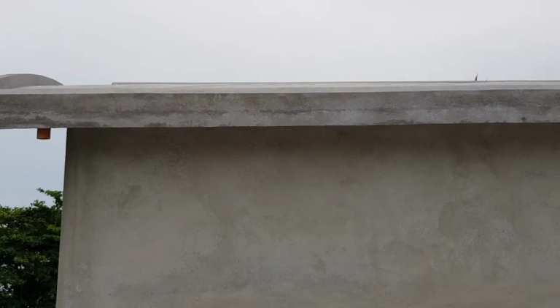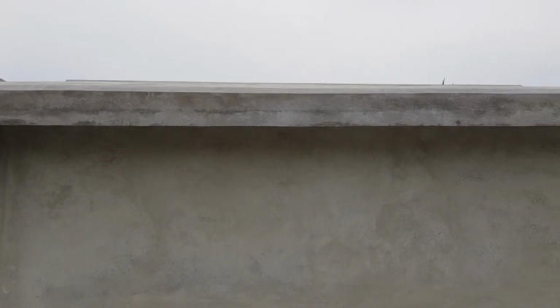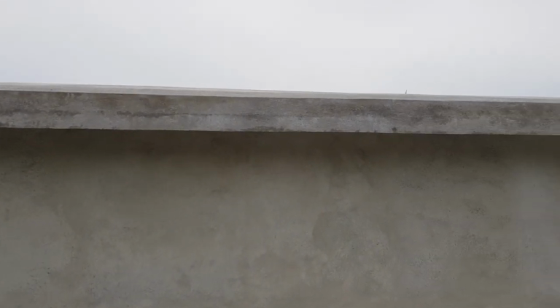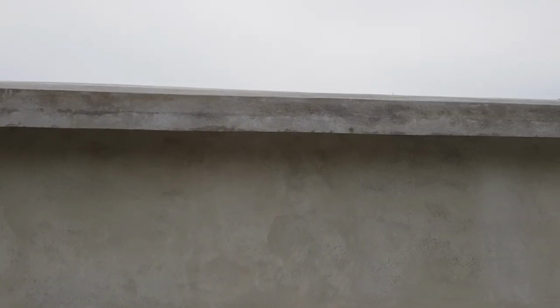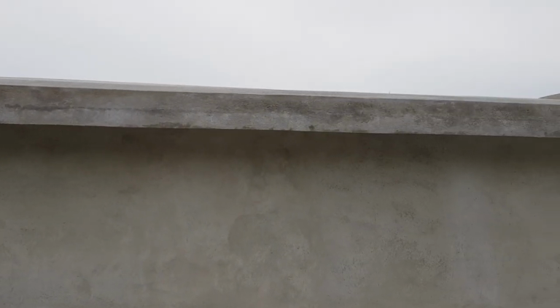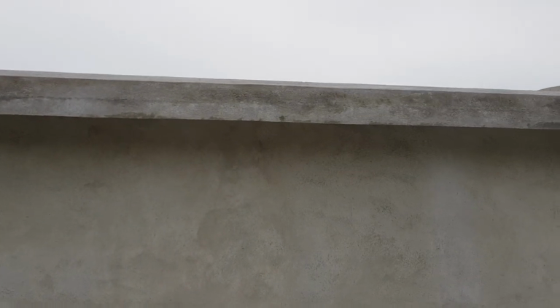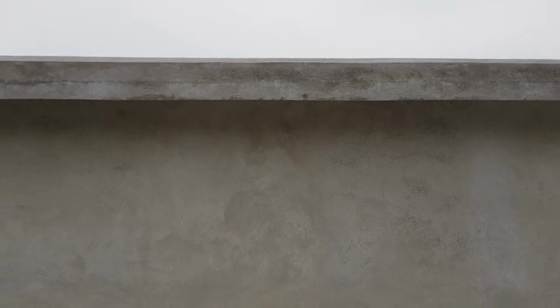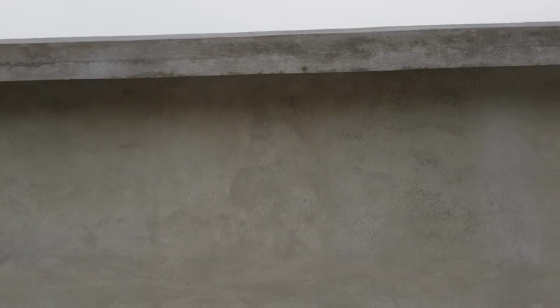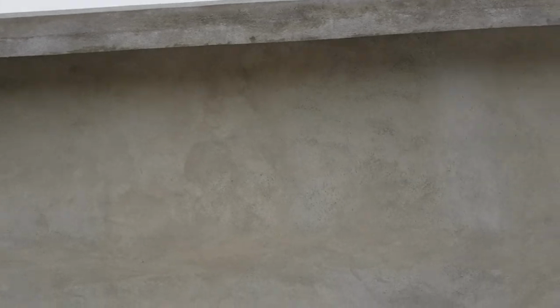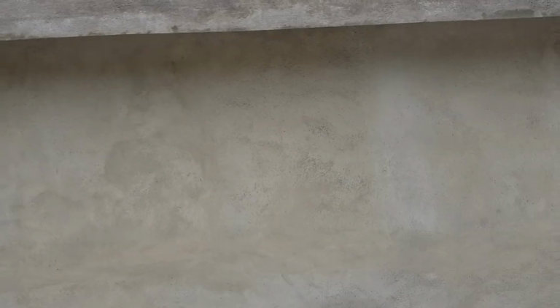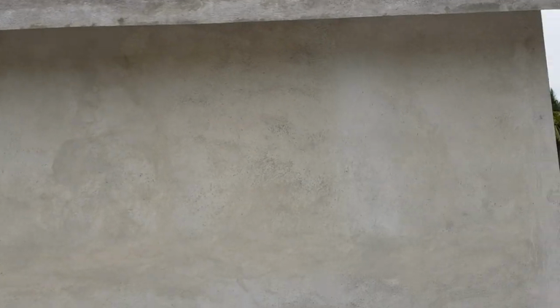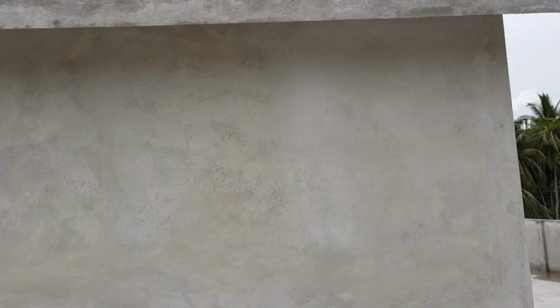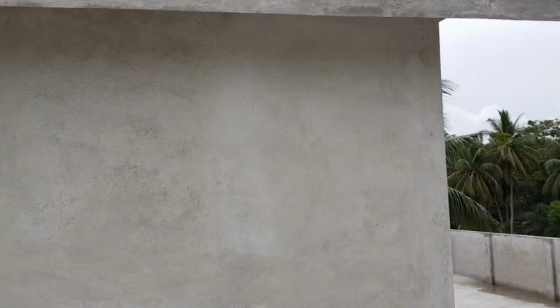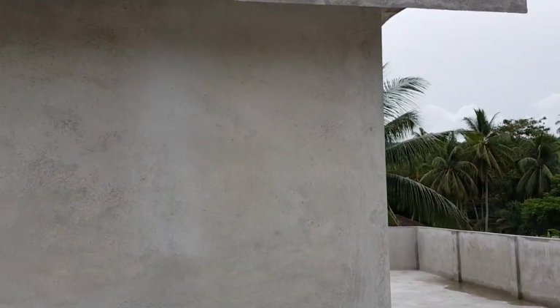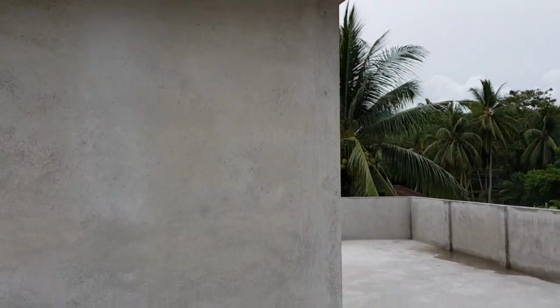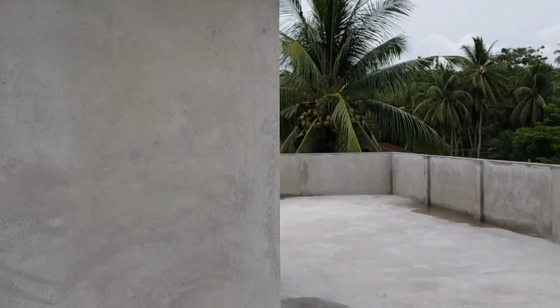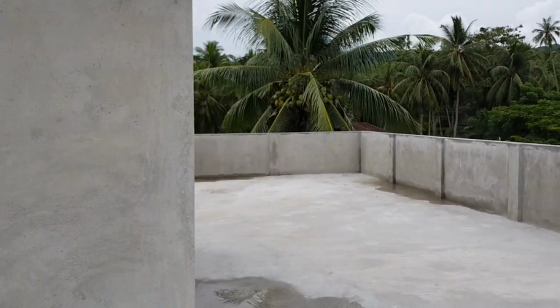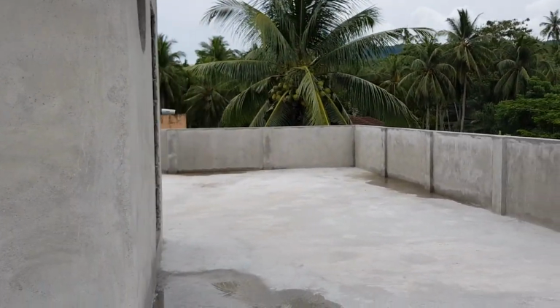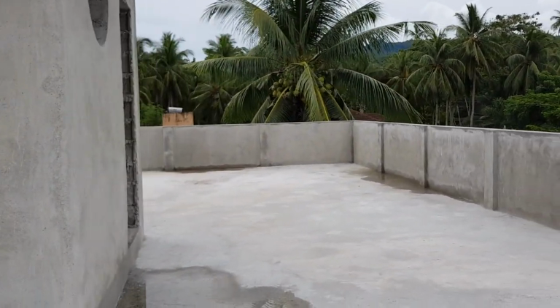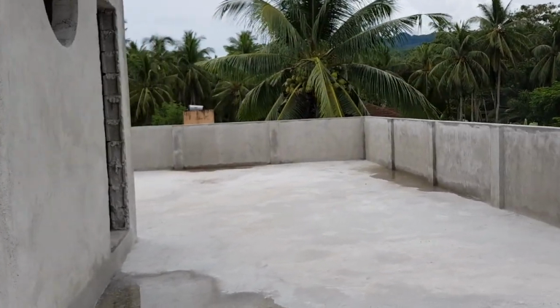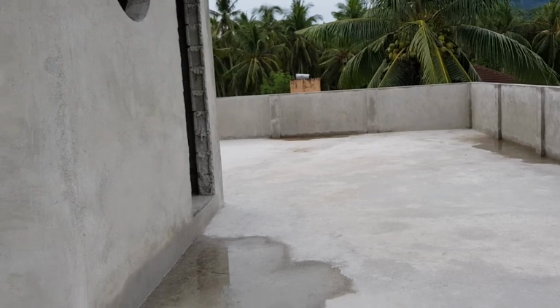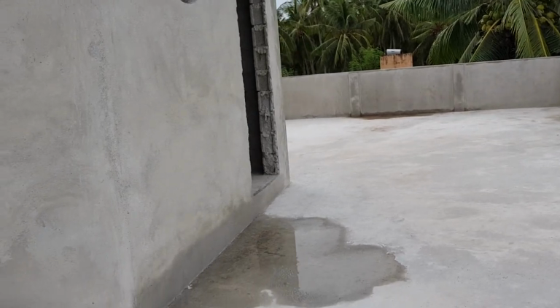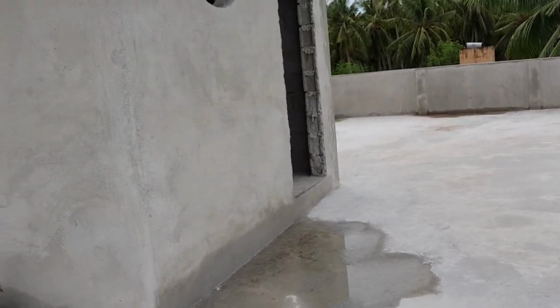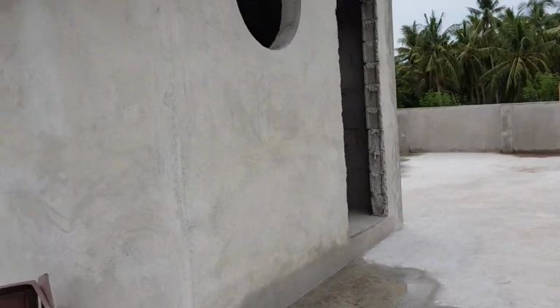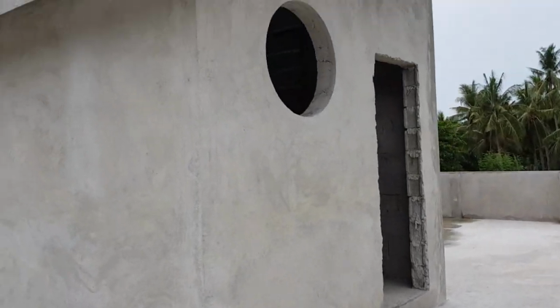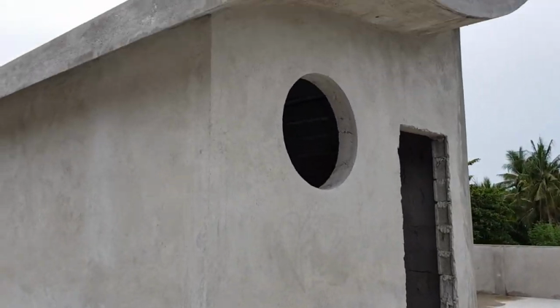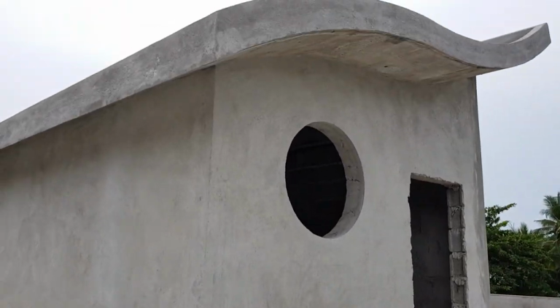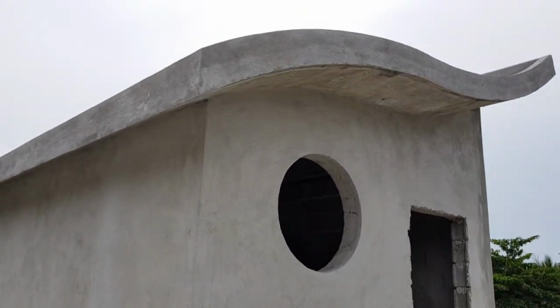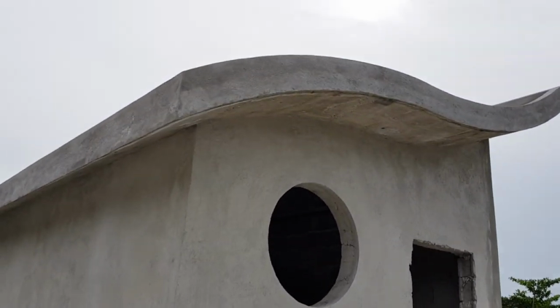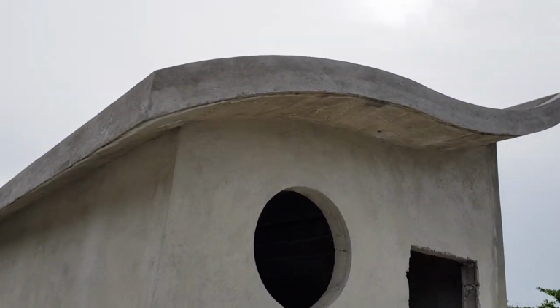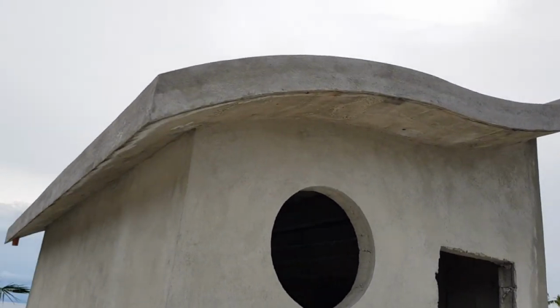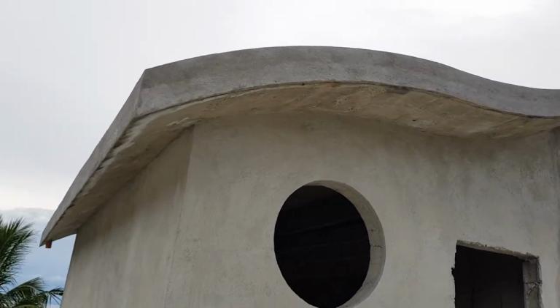A lot of work still to do. We will have solar panels here for heating the water, even though we don't really use hot water, but we're doing it anyway. So this is our house.